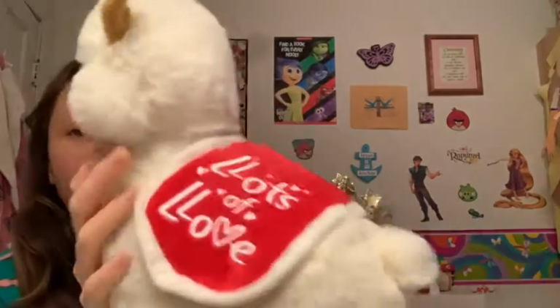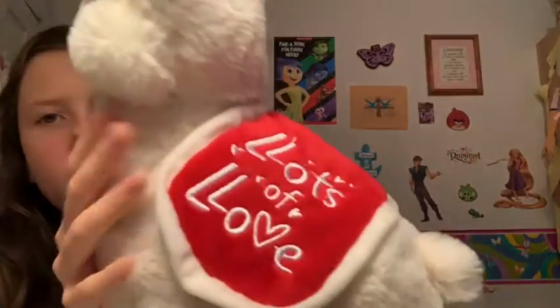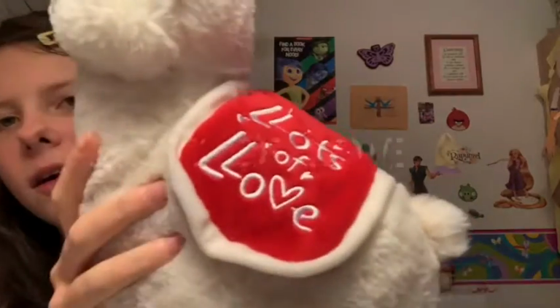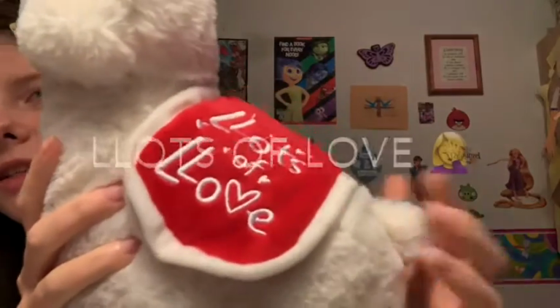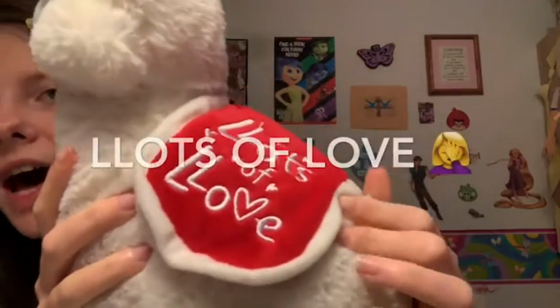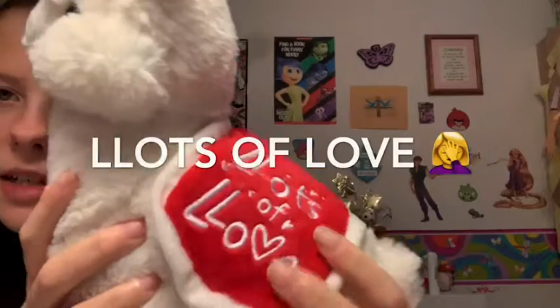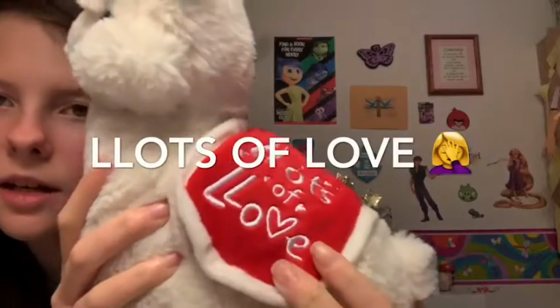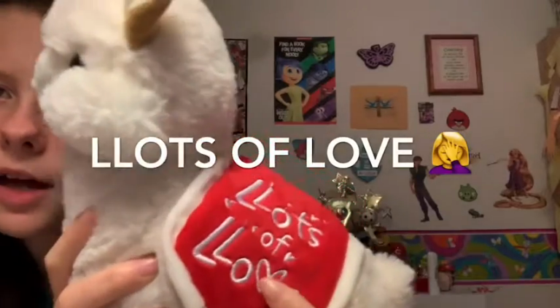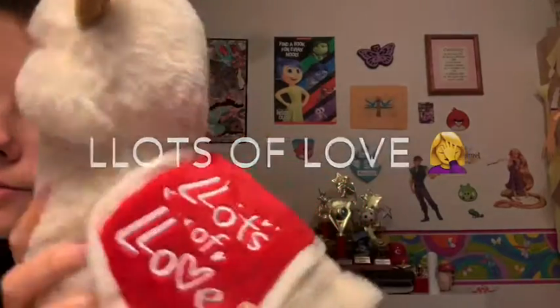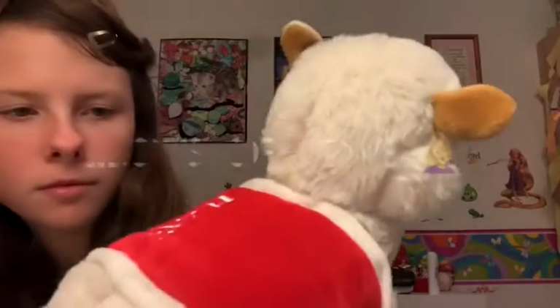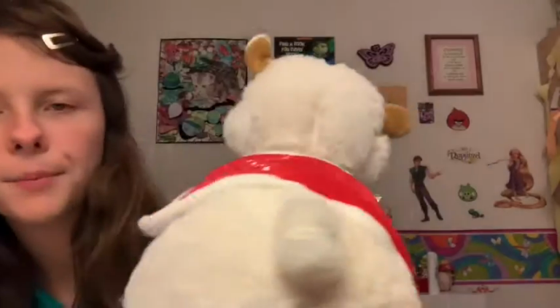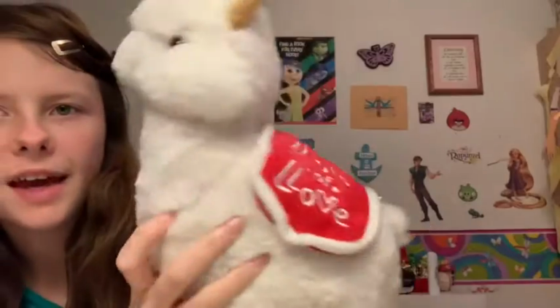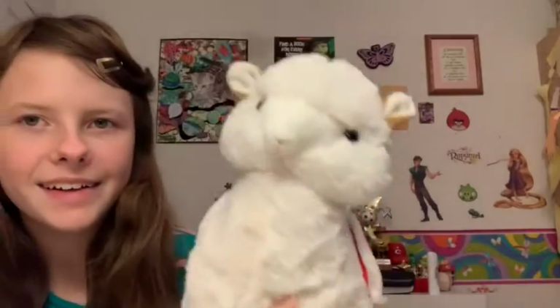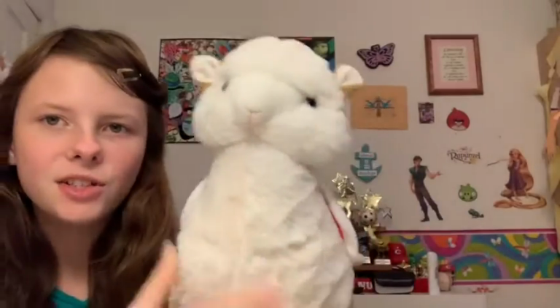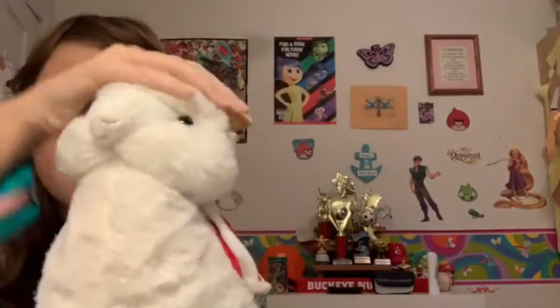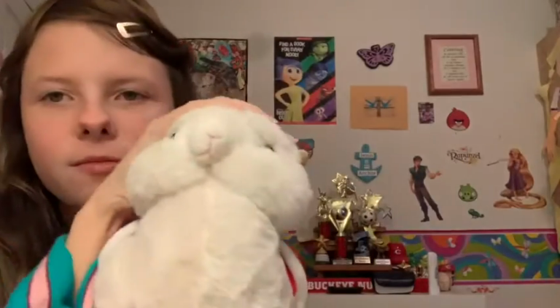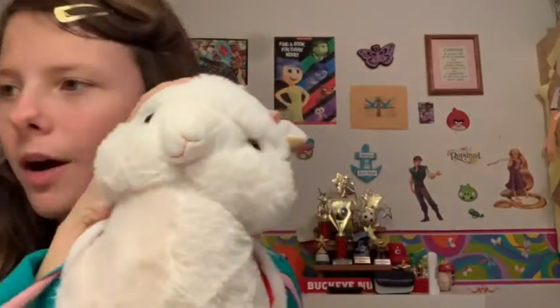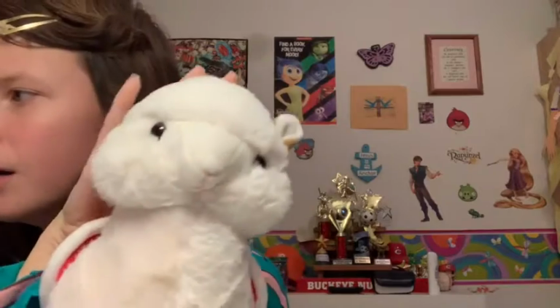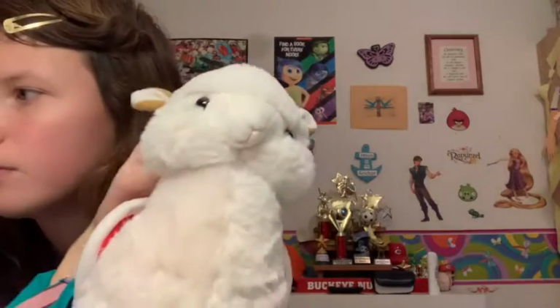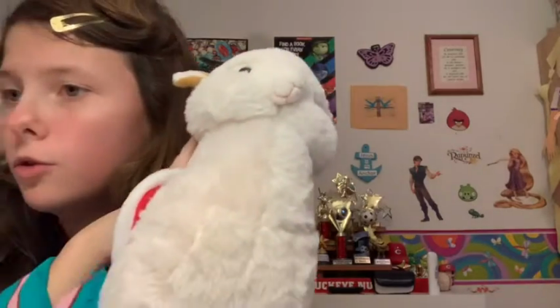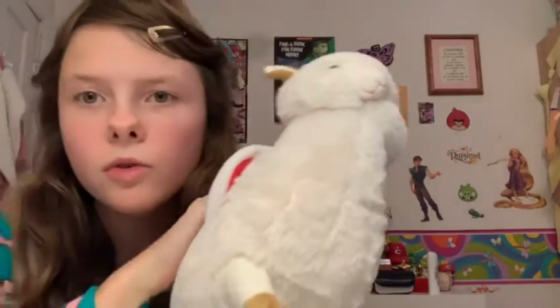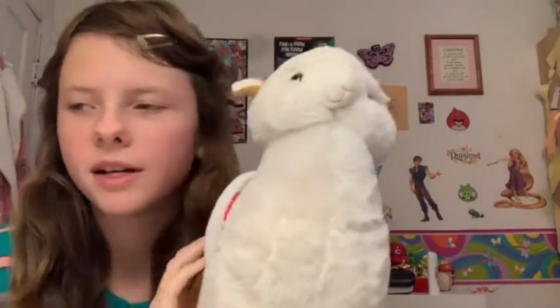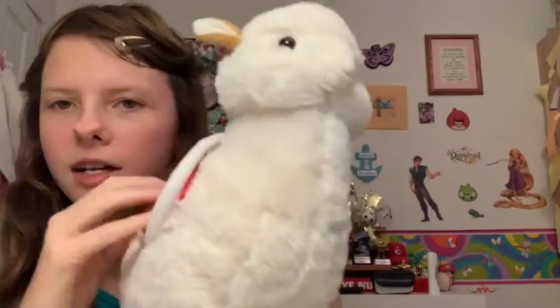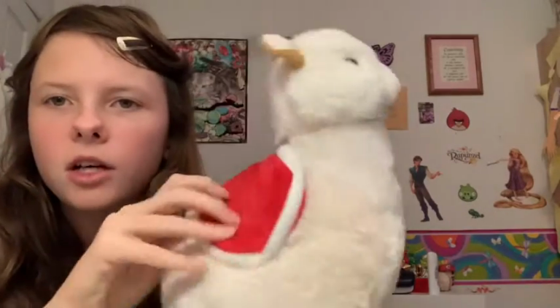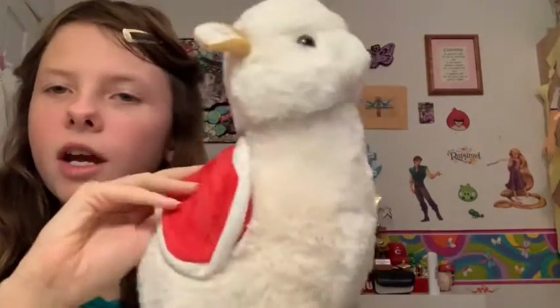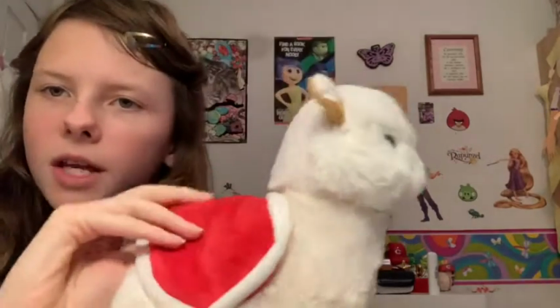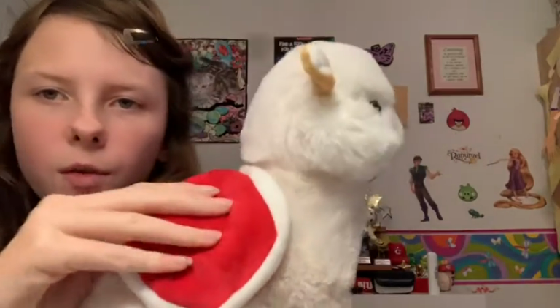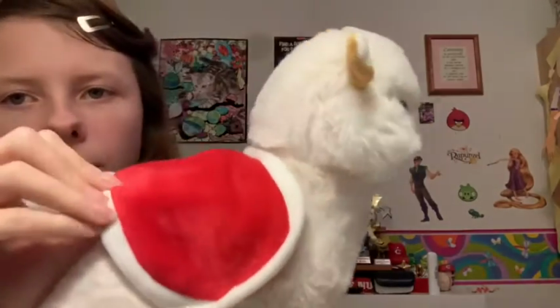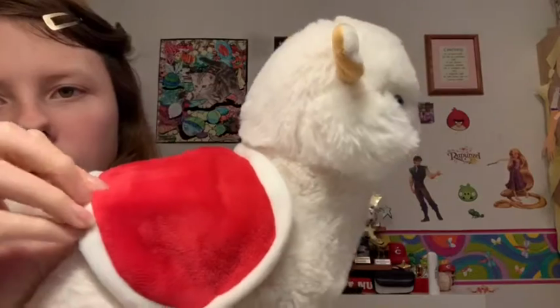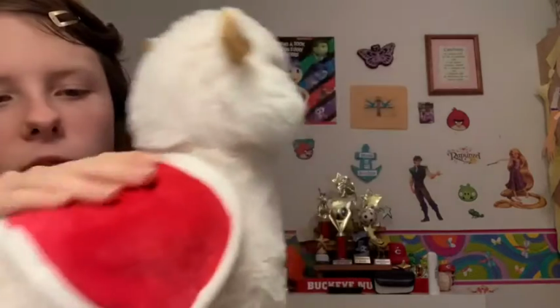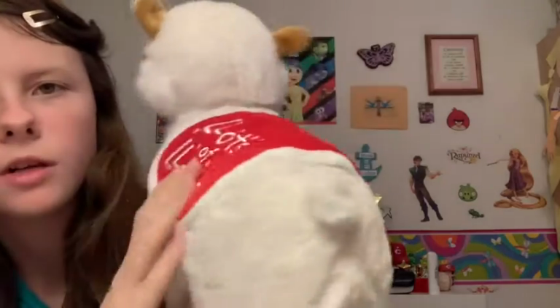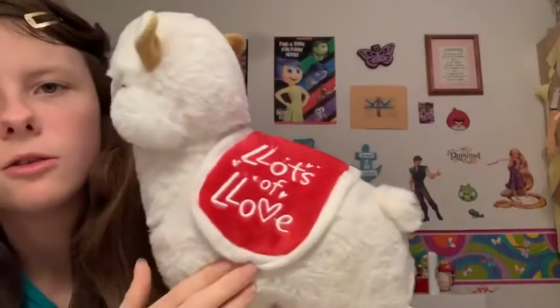The next one is Lovey, because I just love her little tag right here — it says 'Lots to Love.' She's kind of like the texture of a real llama and she has one of those little saddles for people to sit on them.